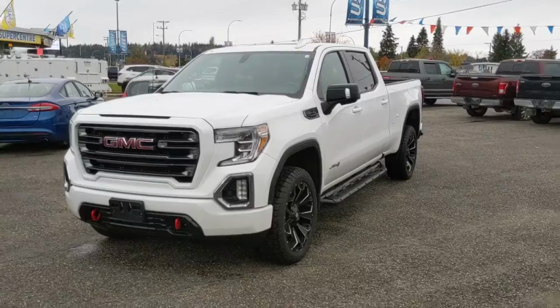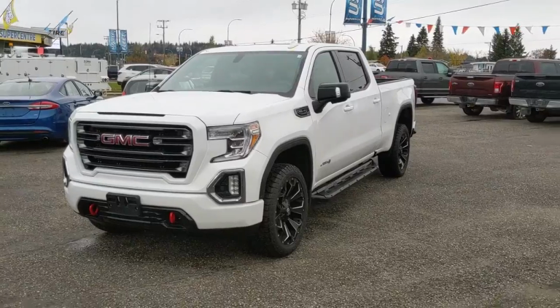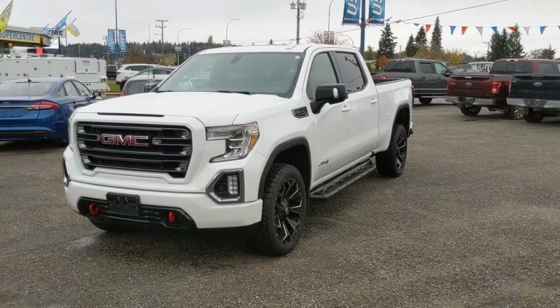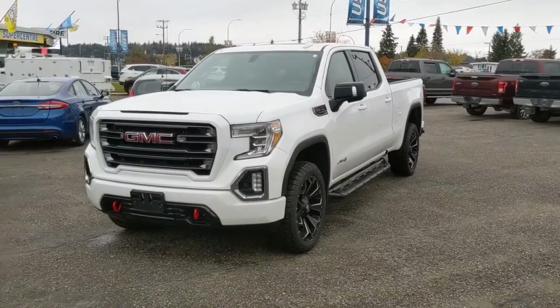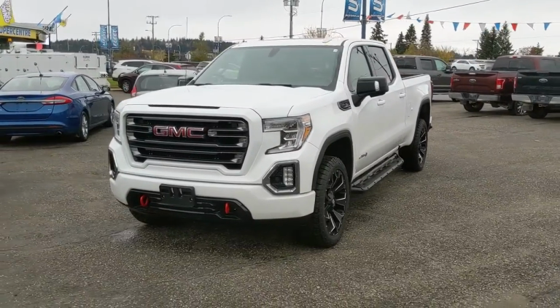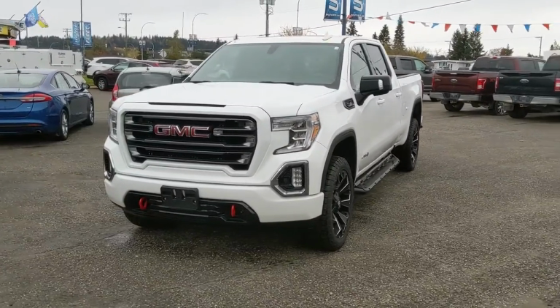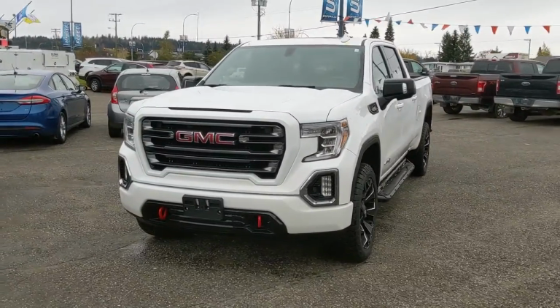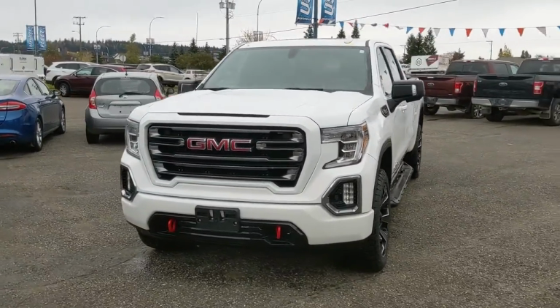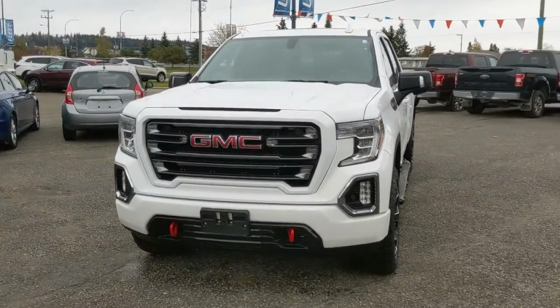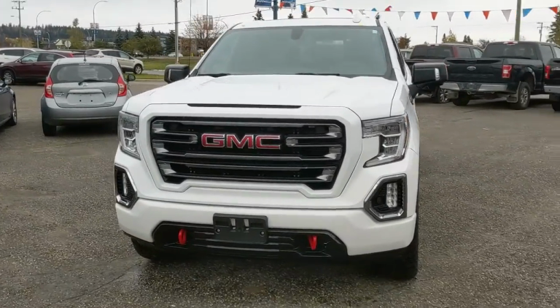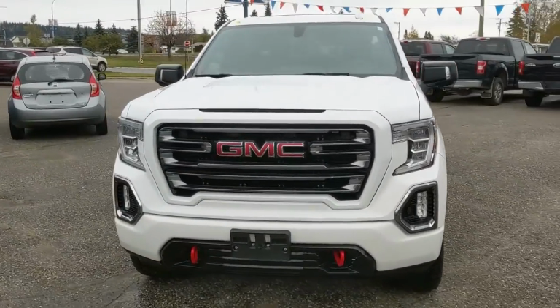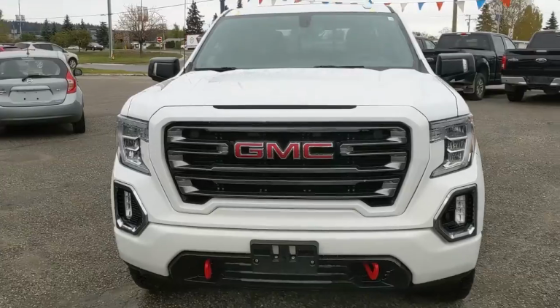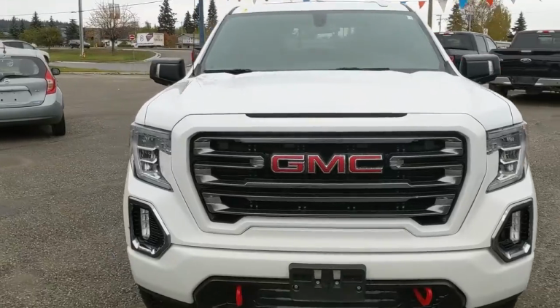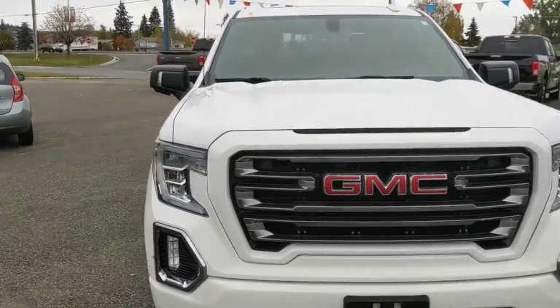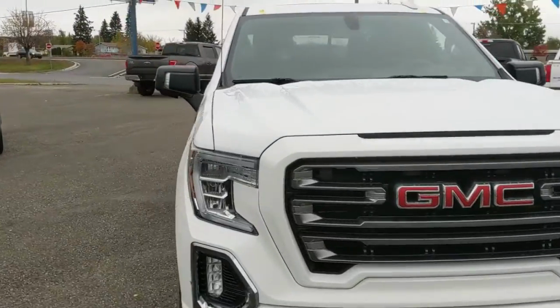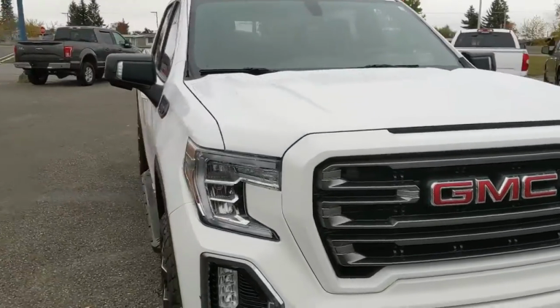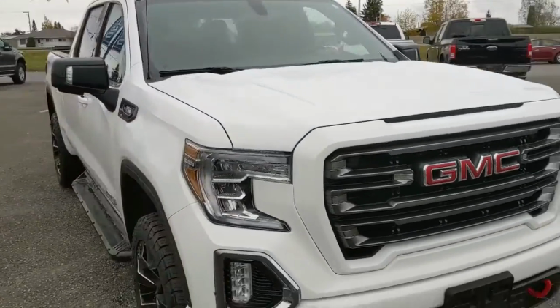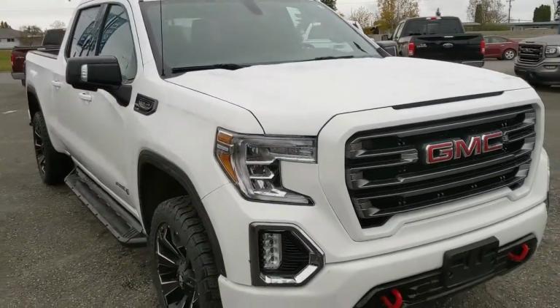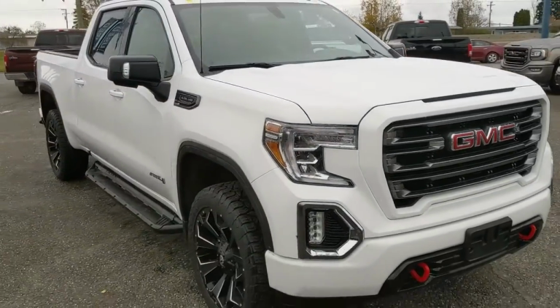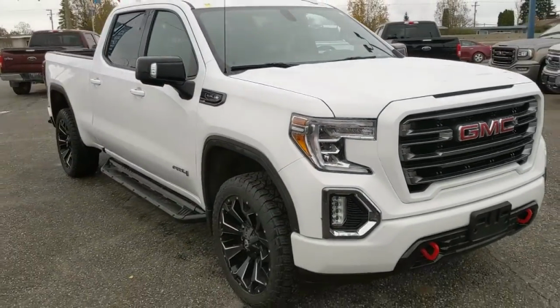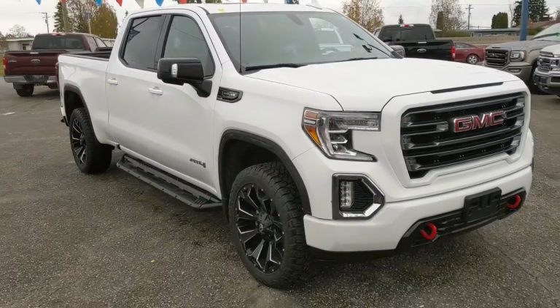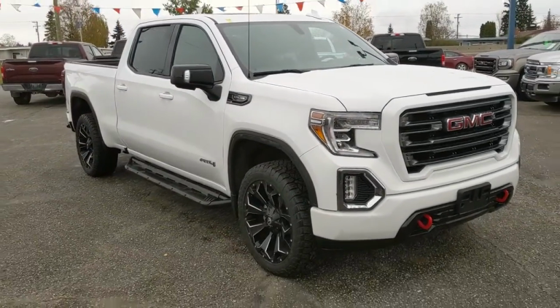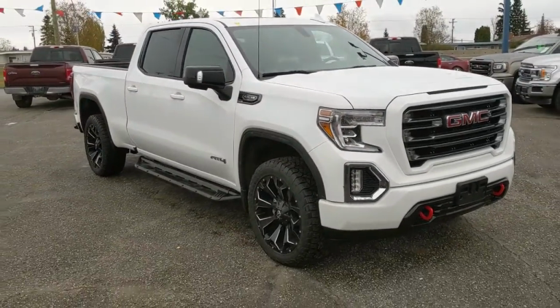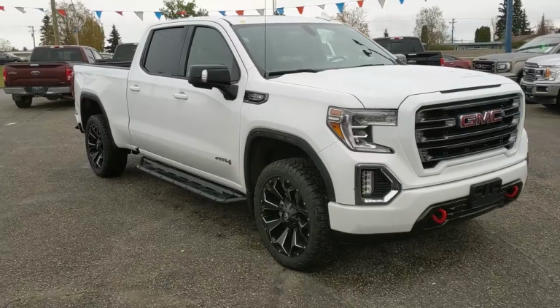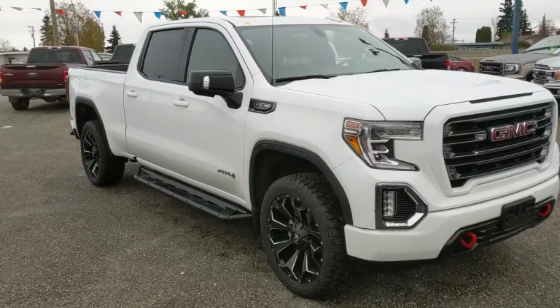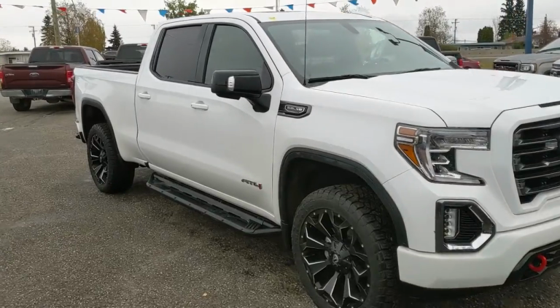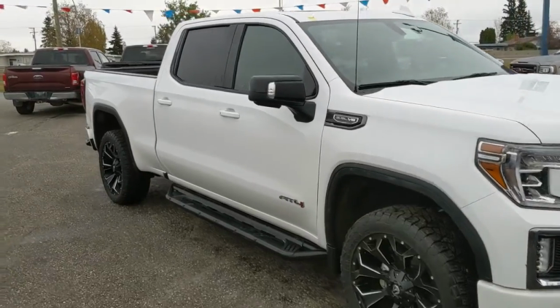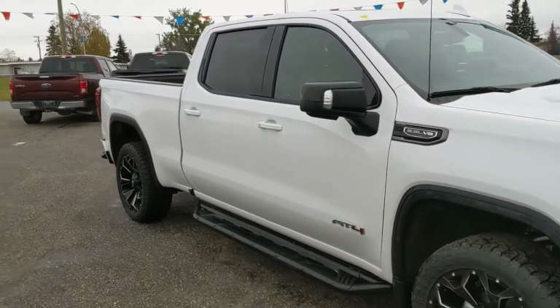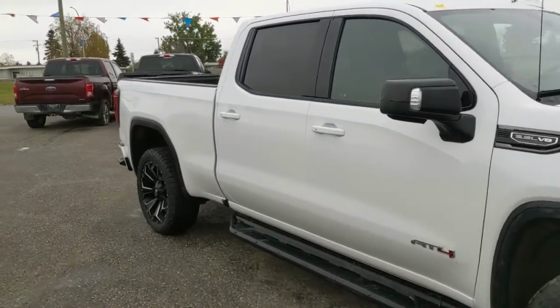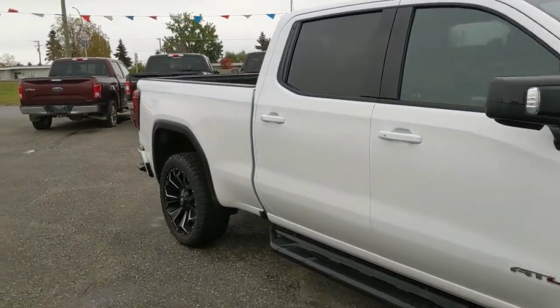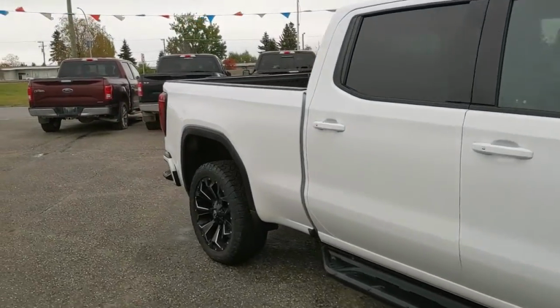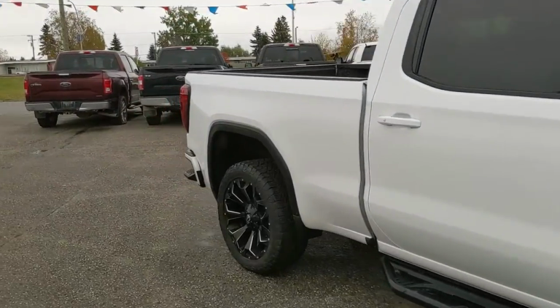Hello, this is Eric at the Pinchot Ford Pre-owned Supercenter, and we're taking a look at the 2019 GMC Sierra 1500 in an AT4 trim, powered by a 5.3 liter V8 engine, providing you with plenty of power for towing, hauling, and 4x4ing.